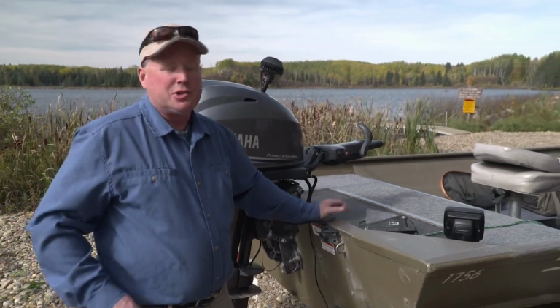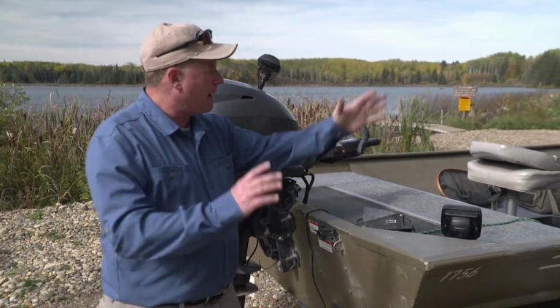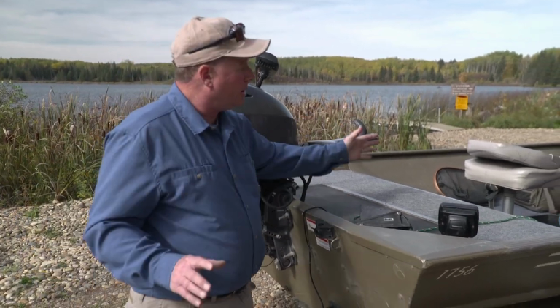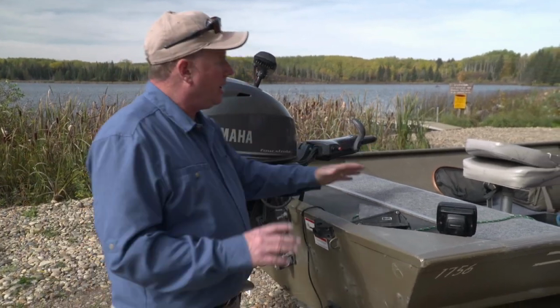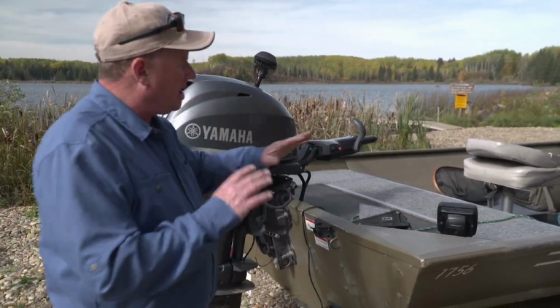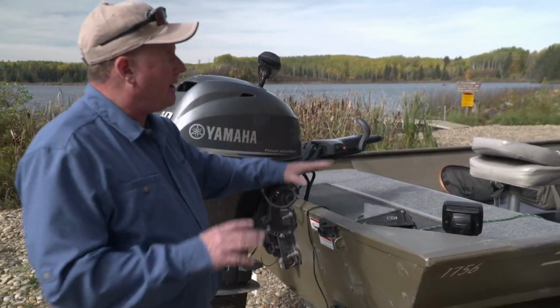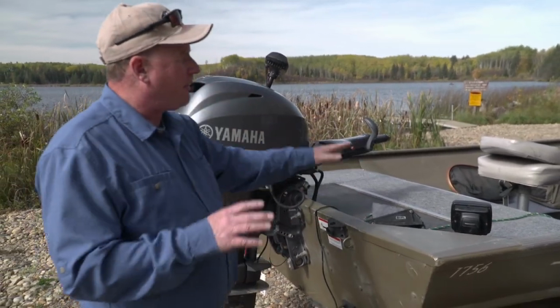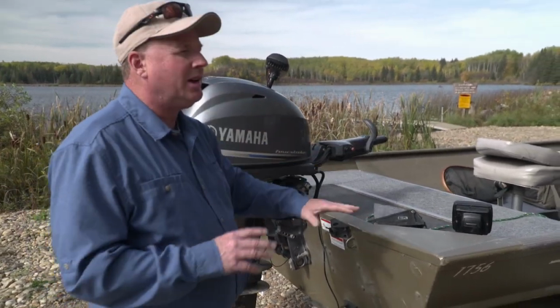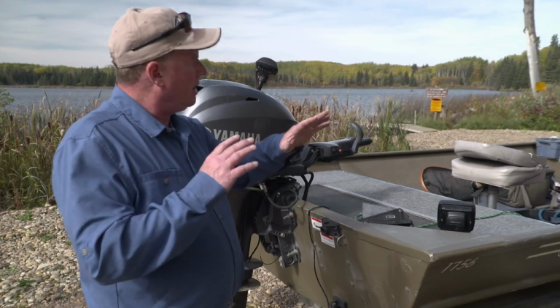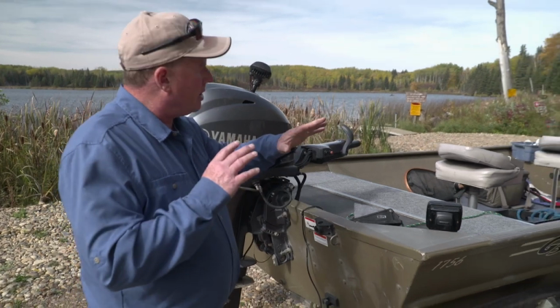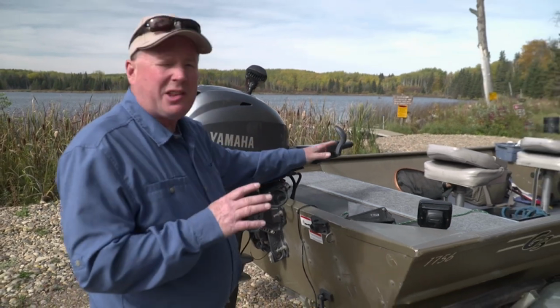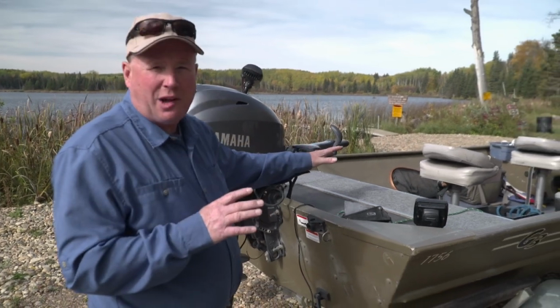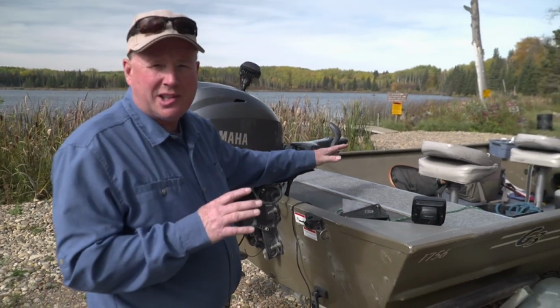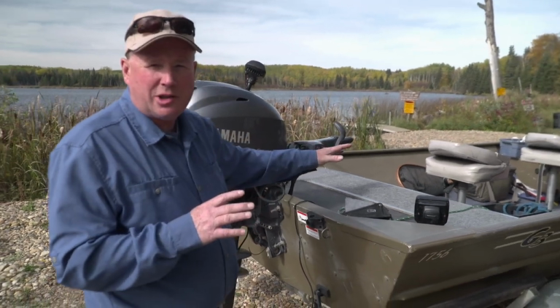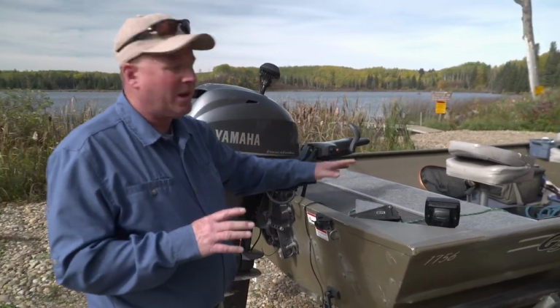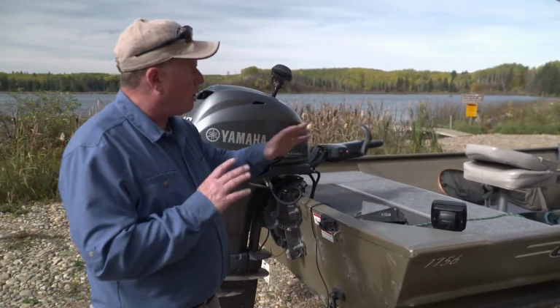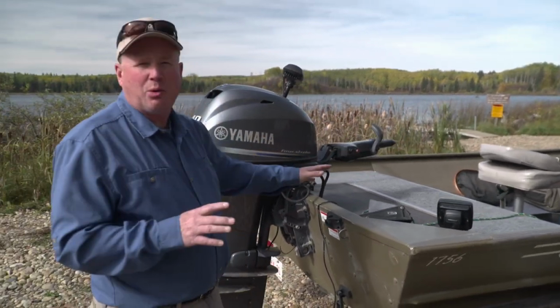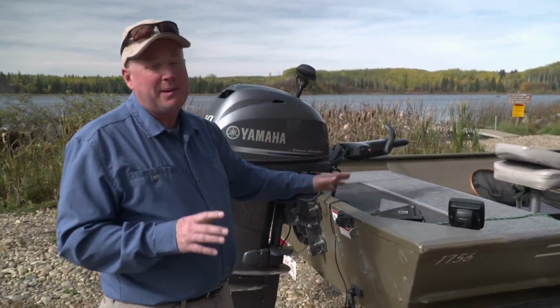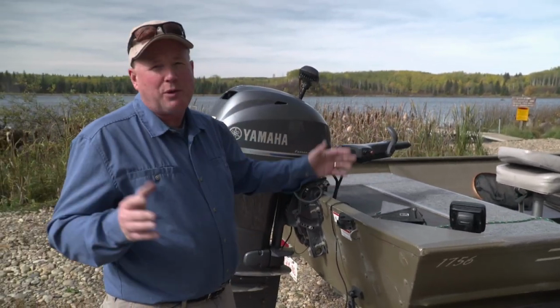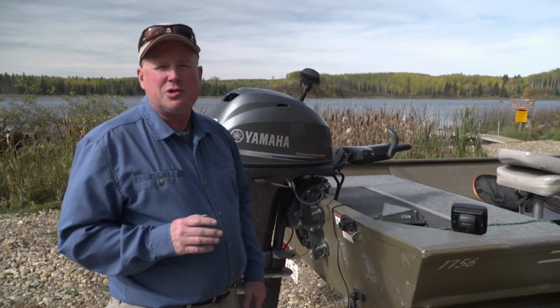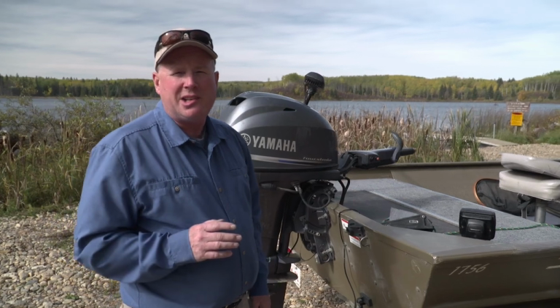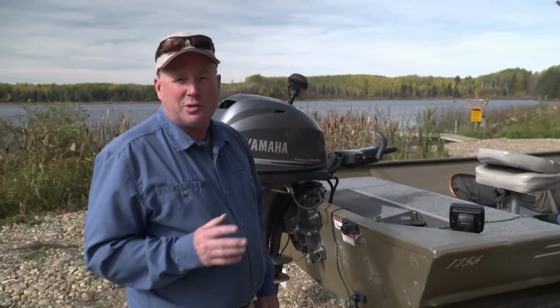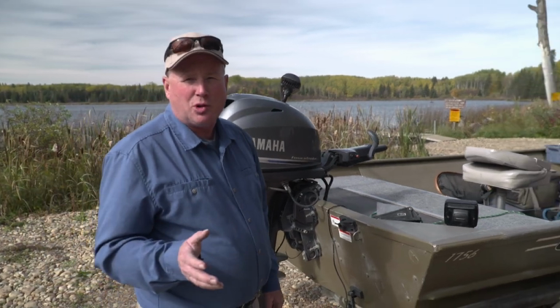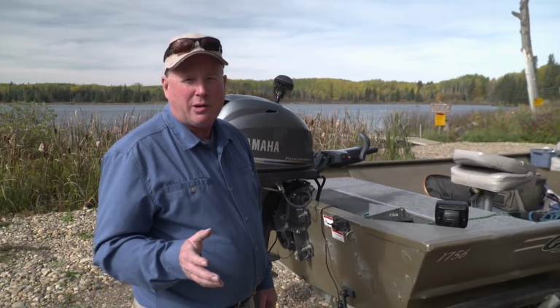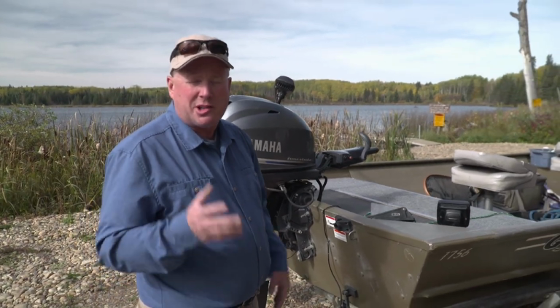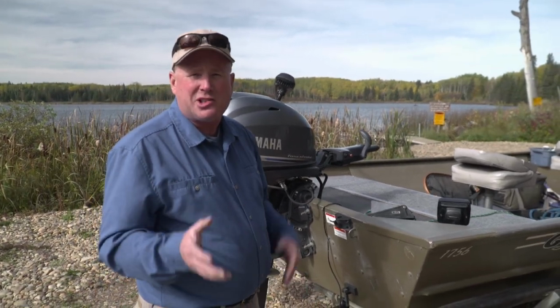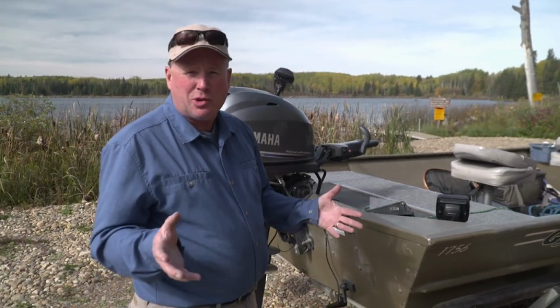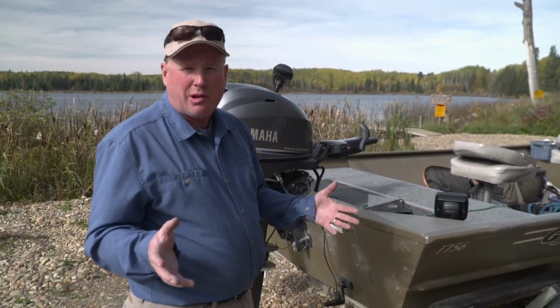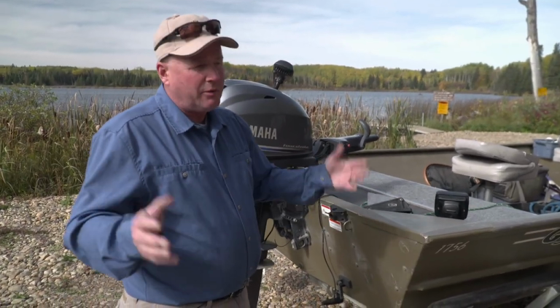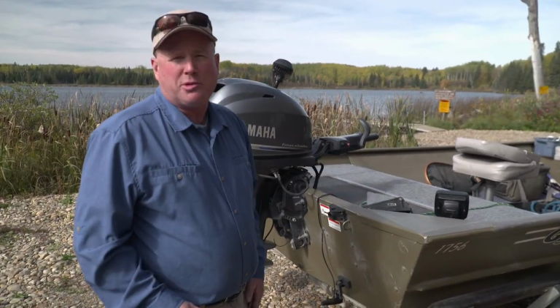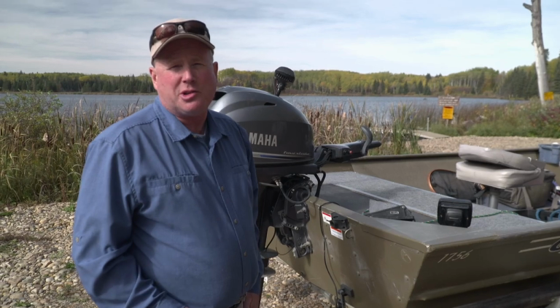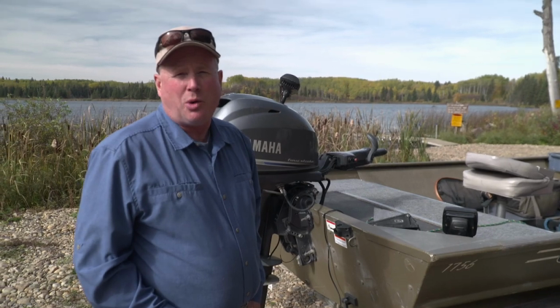So there's my boat — it's clean, it's efficient, not a lot of things for fly lines to catch on. It works very well for me. Hopefully you can use some of these ideas to adapt to your own watercraft for a more enjoyable time on the water.